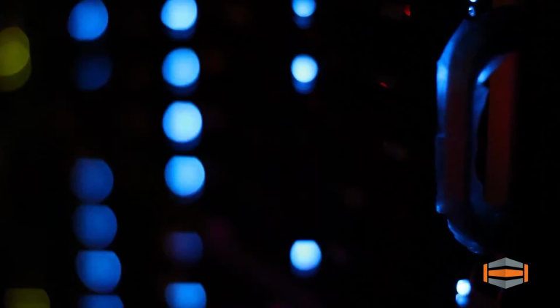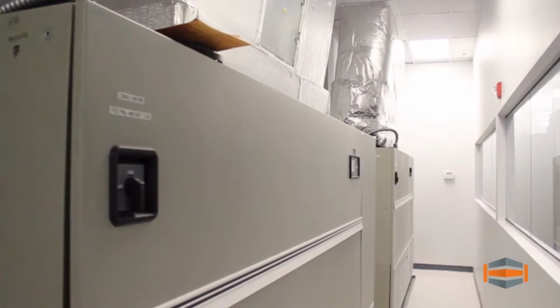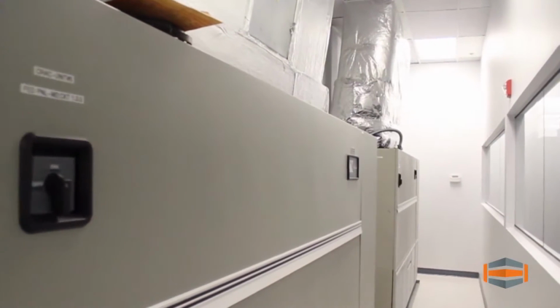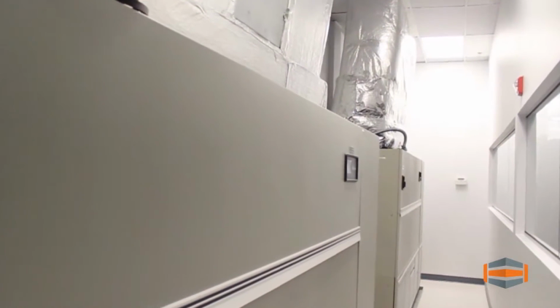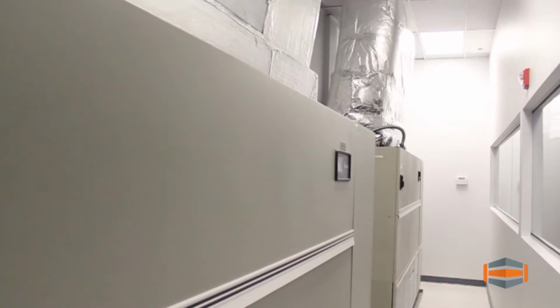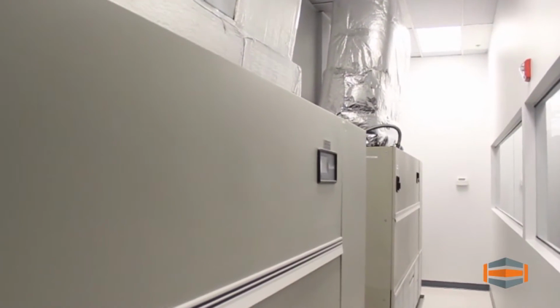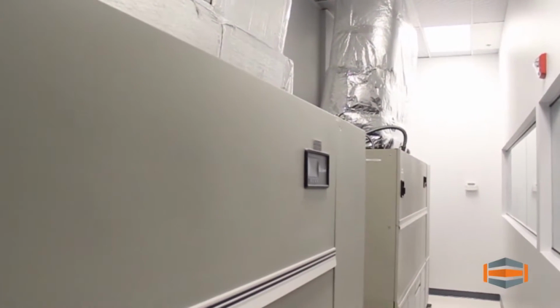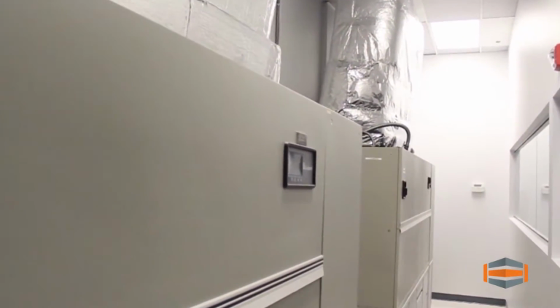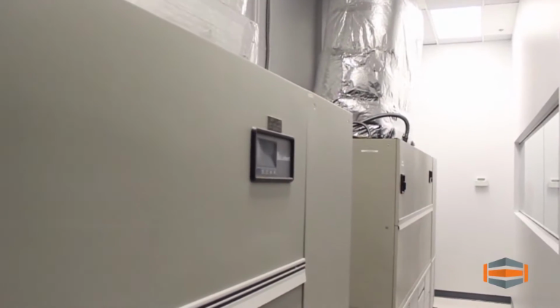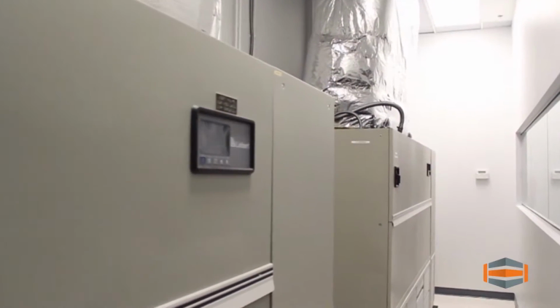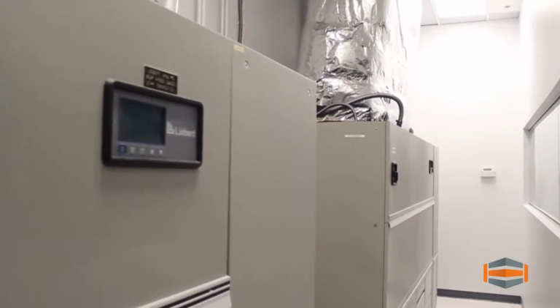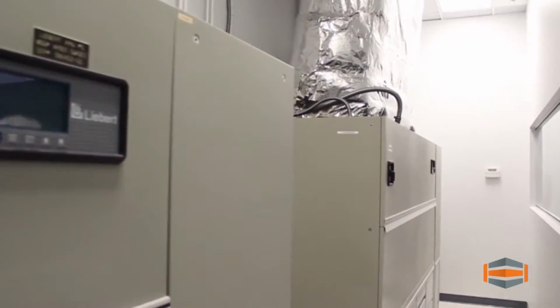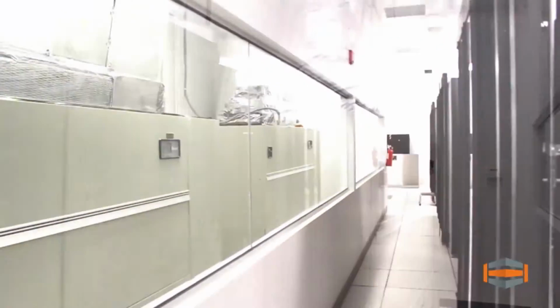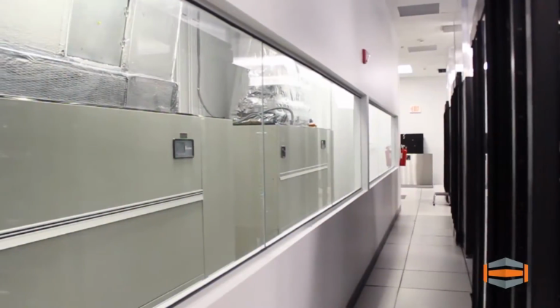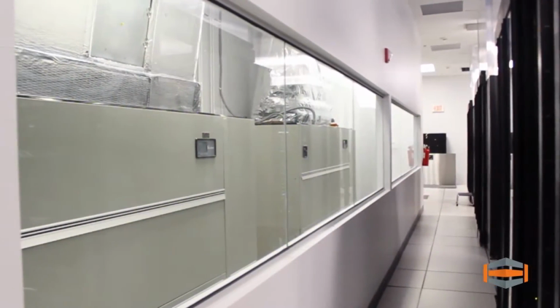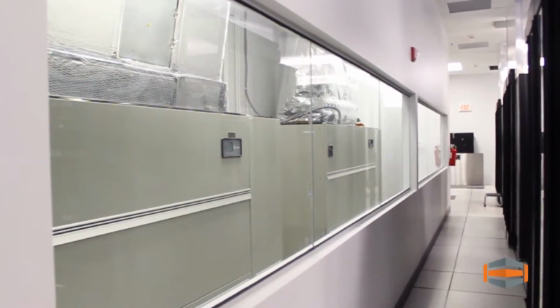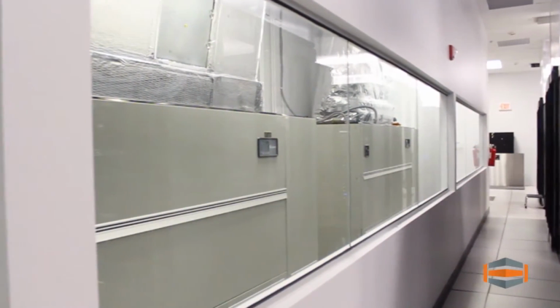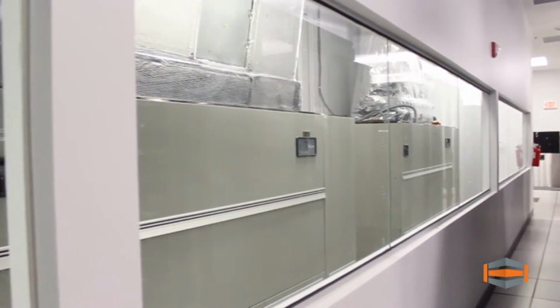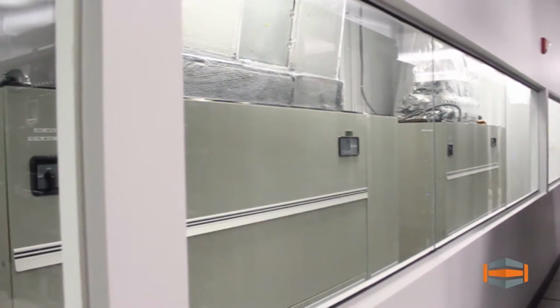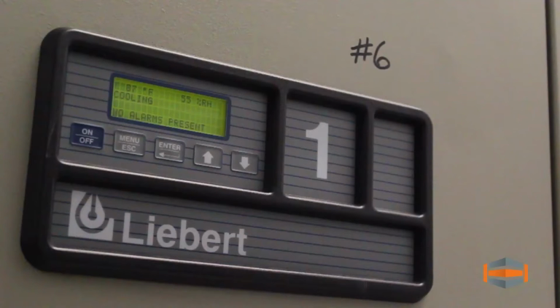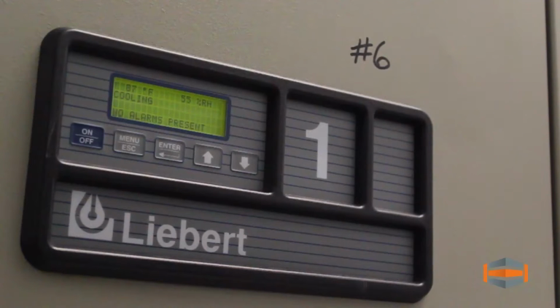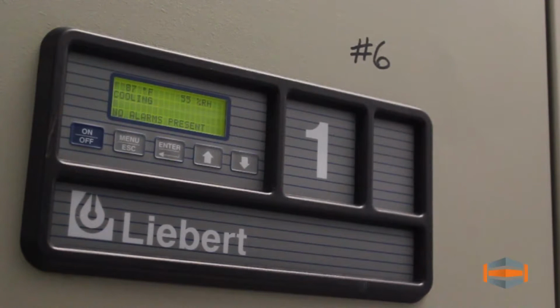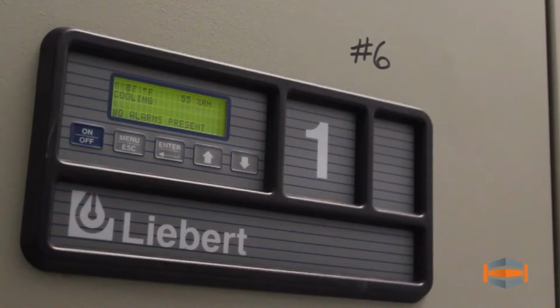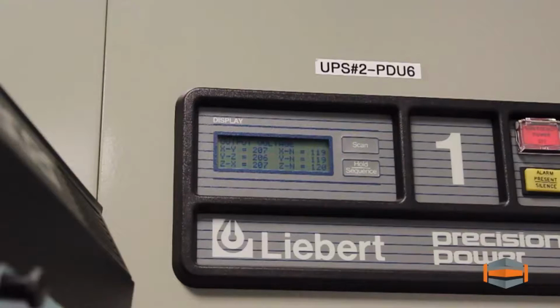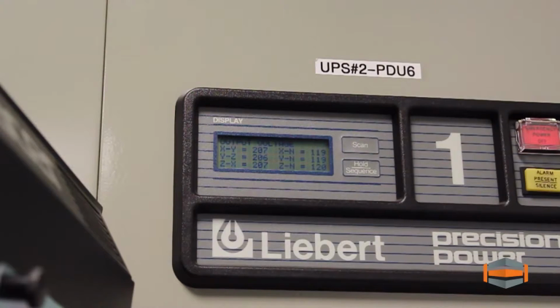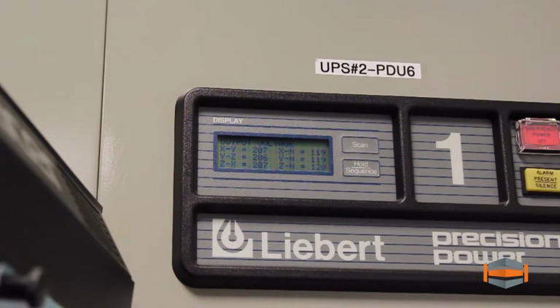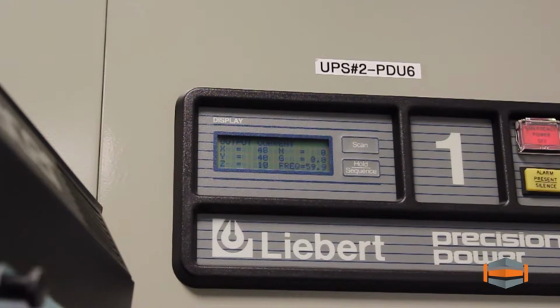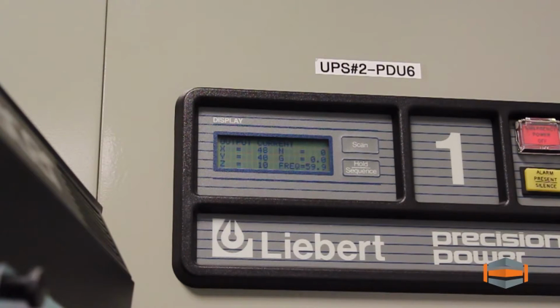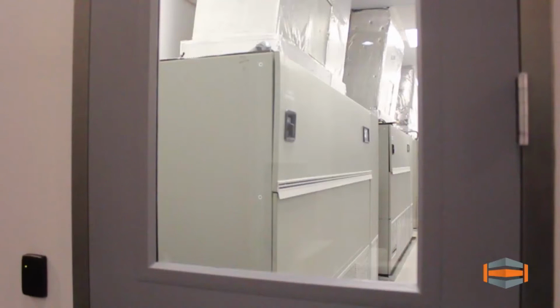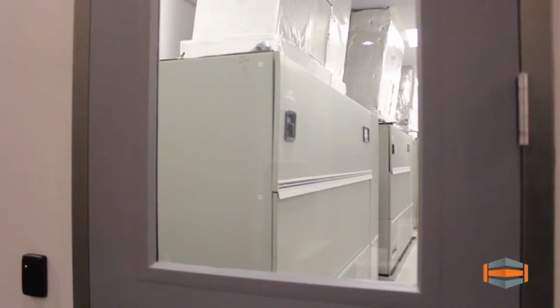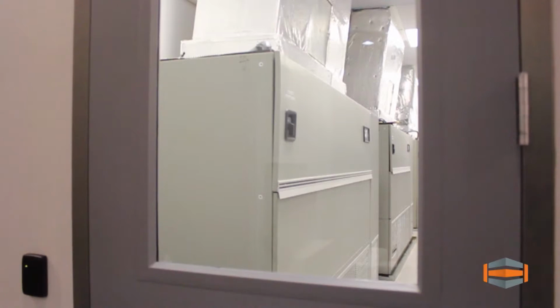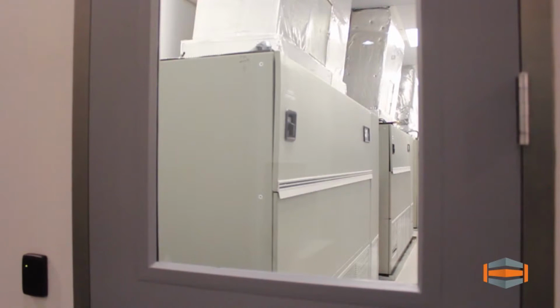The entire server floor, network room, and co-location room are cooled by 11 high-powered air conditioning units to keep all hardware running at optimum performance. Units are quarantined in their own rooms to increase efficiency and decrease noise.